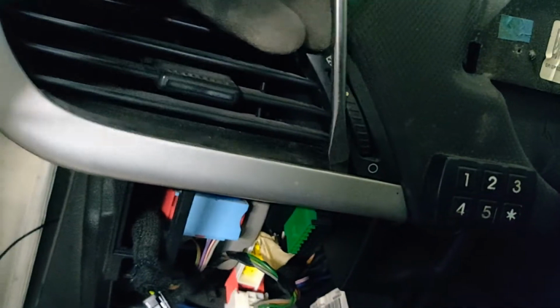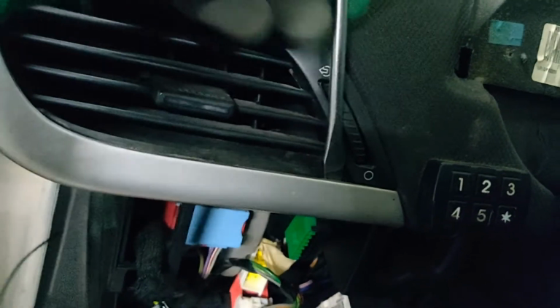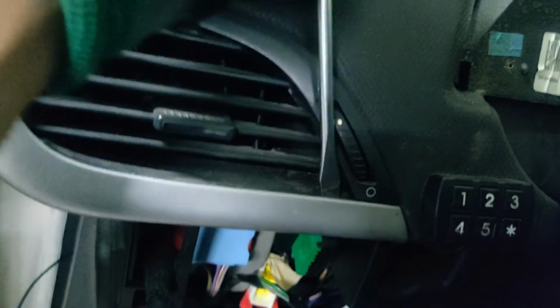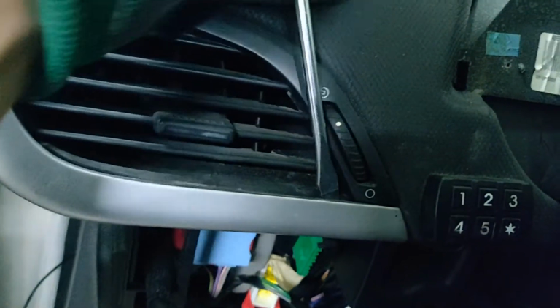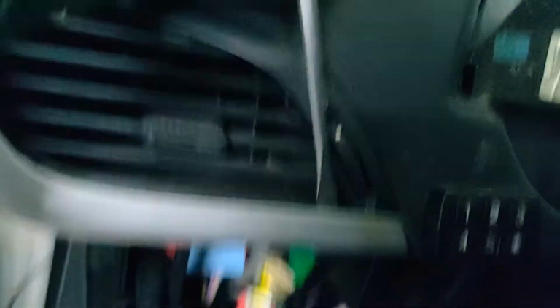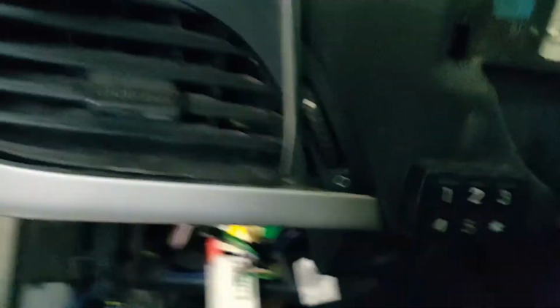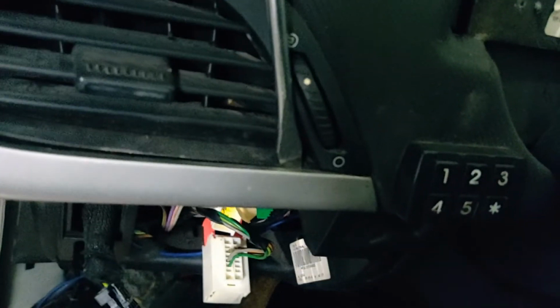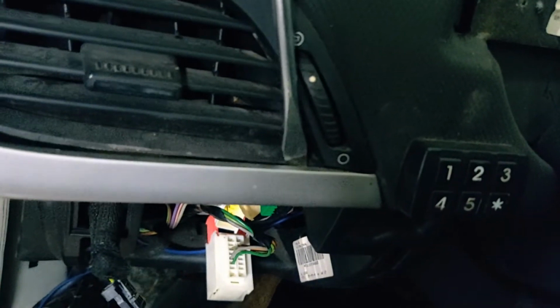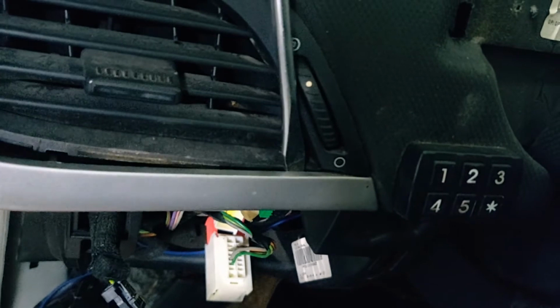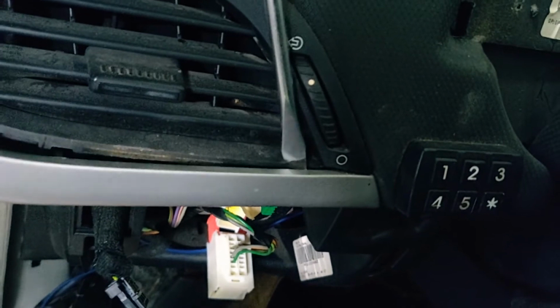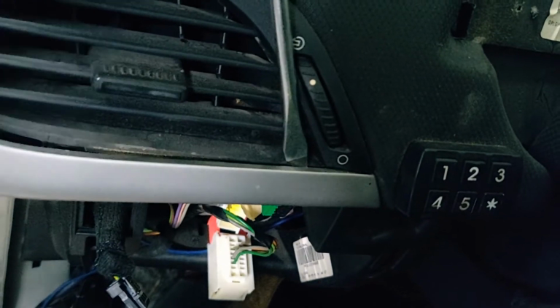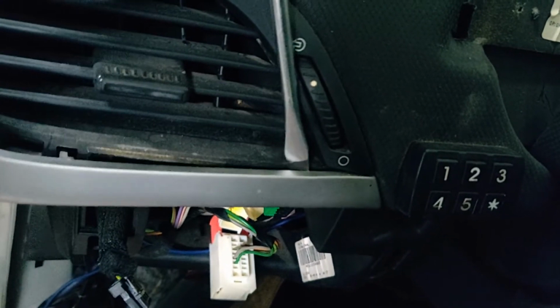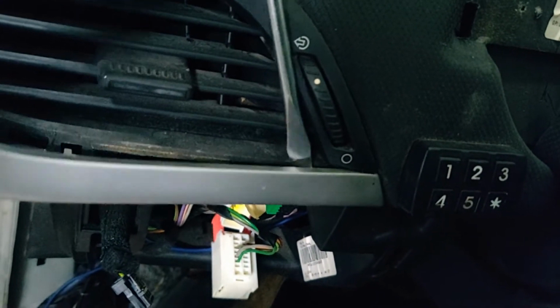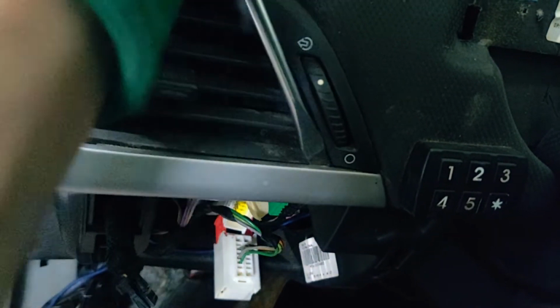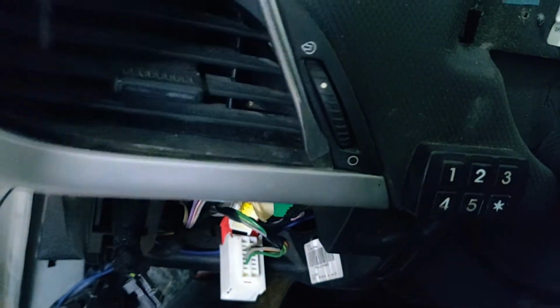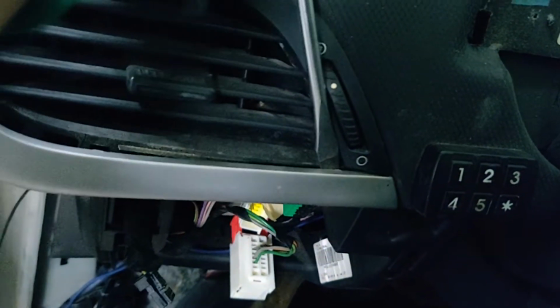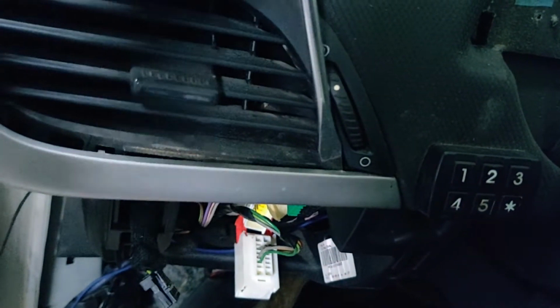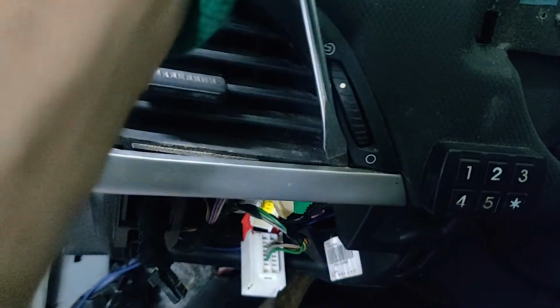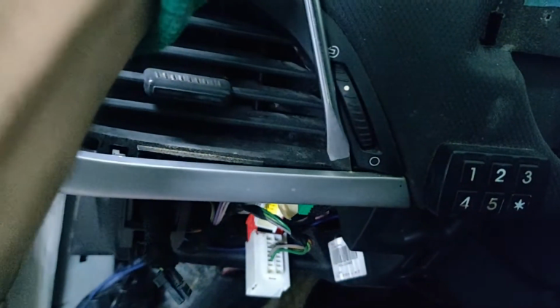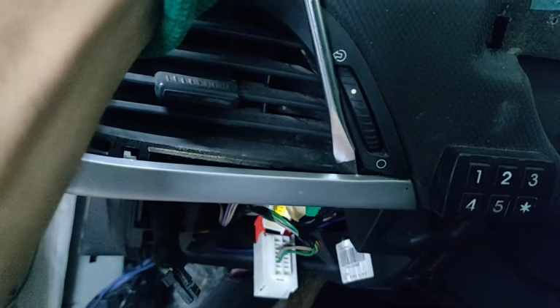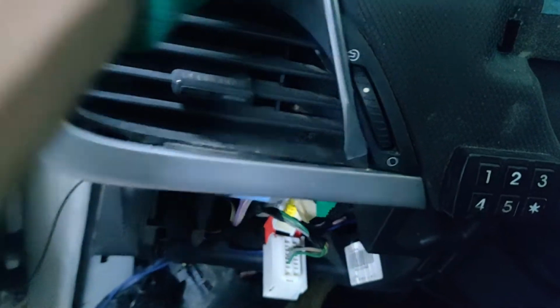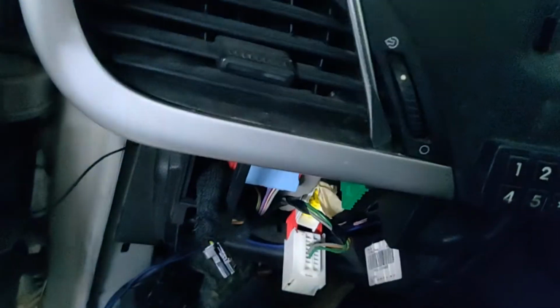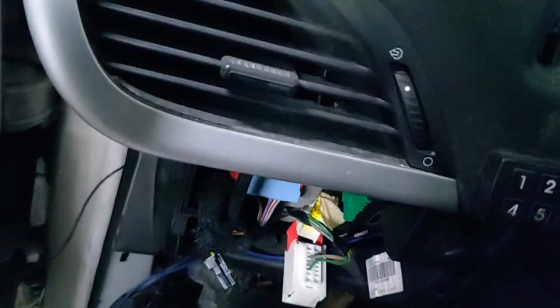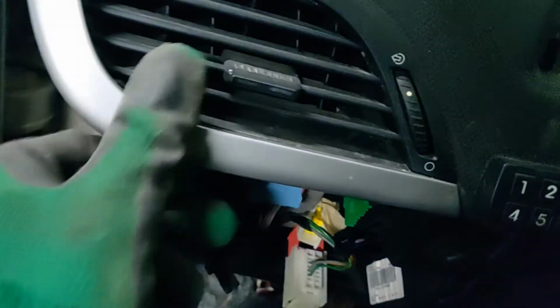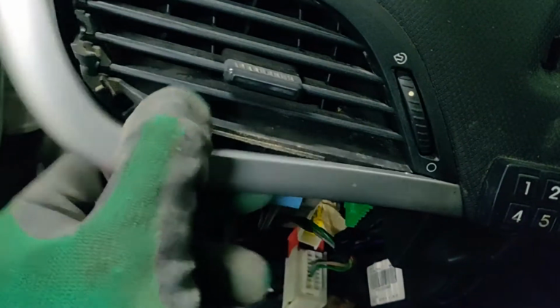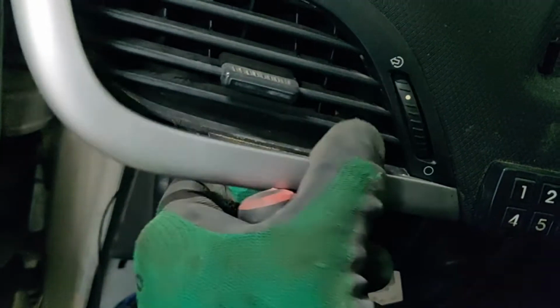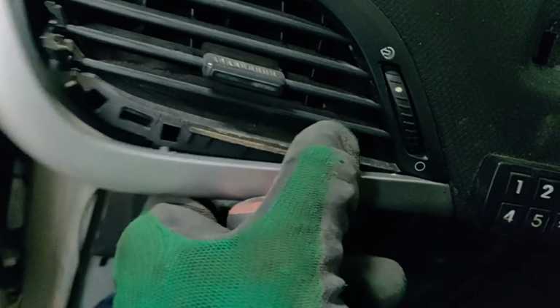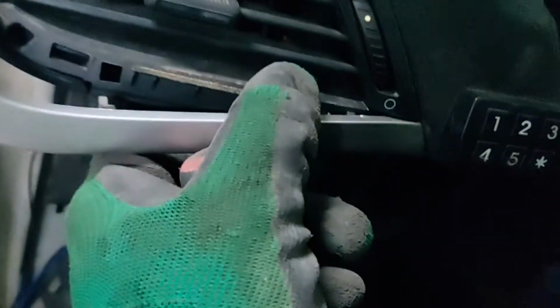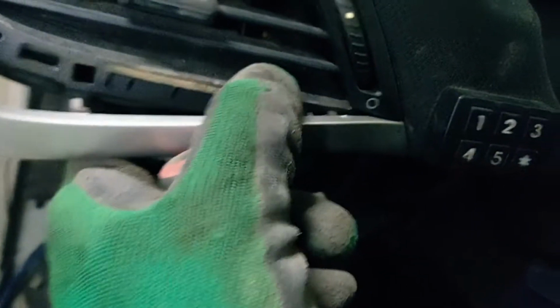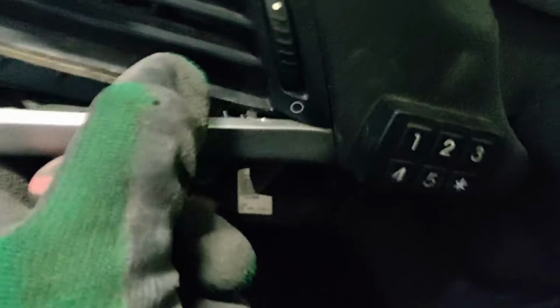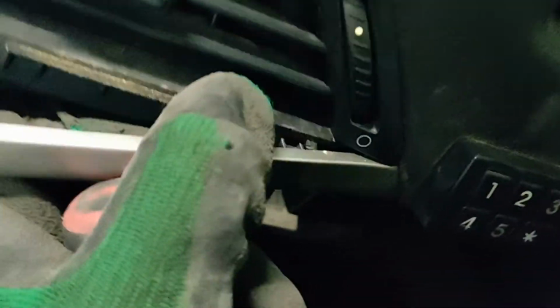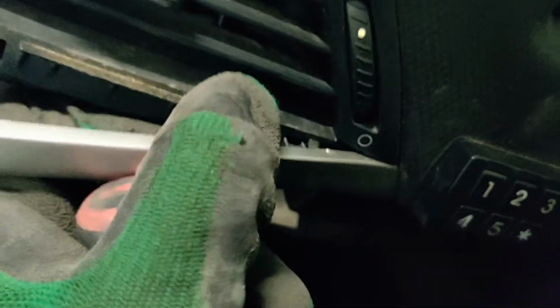And the last pin is right over here — you can see it.